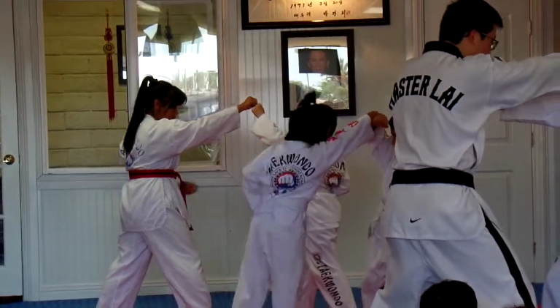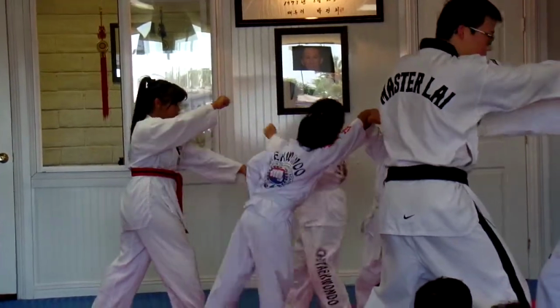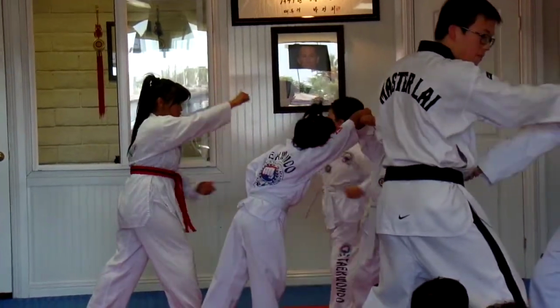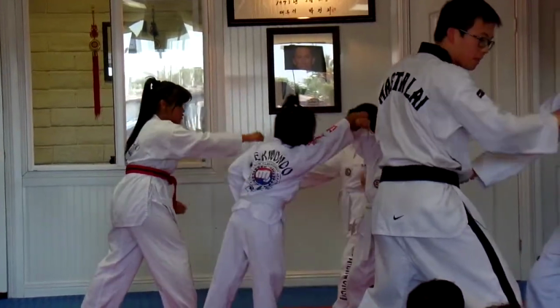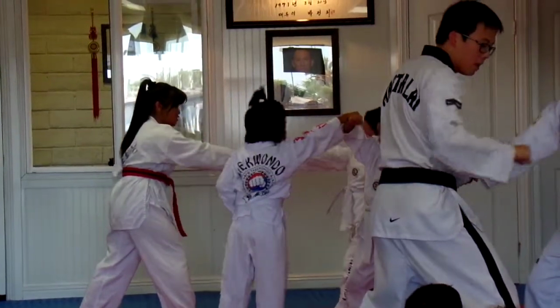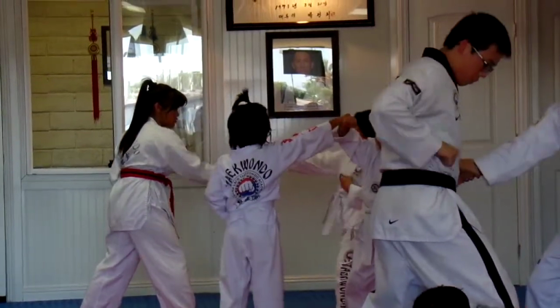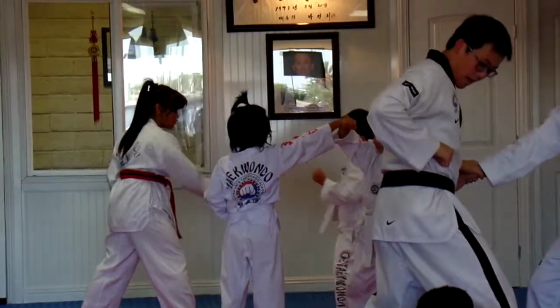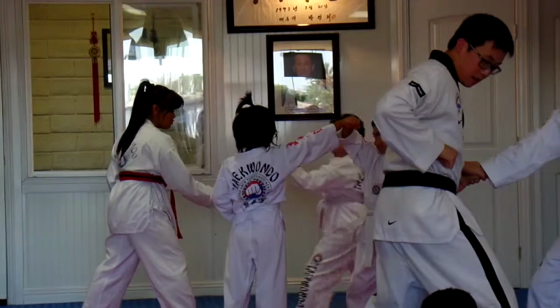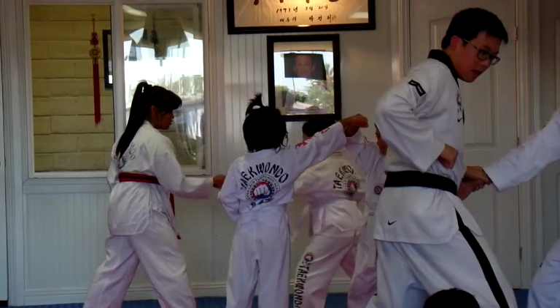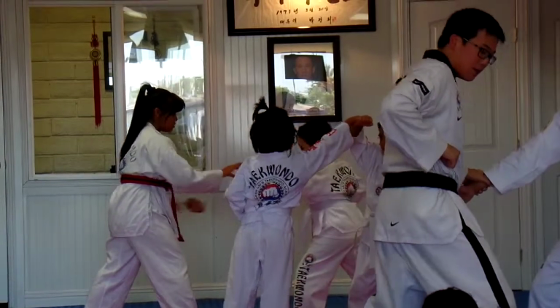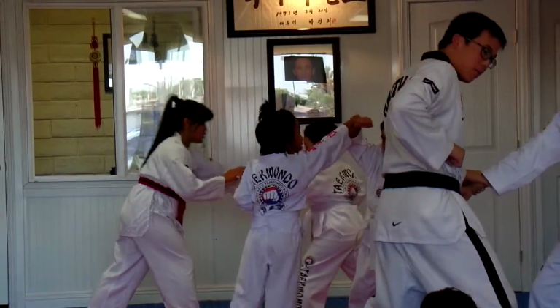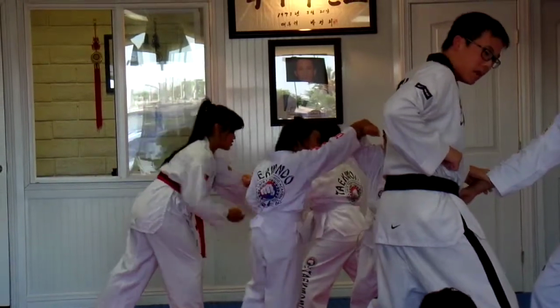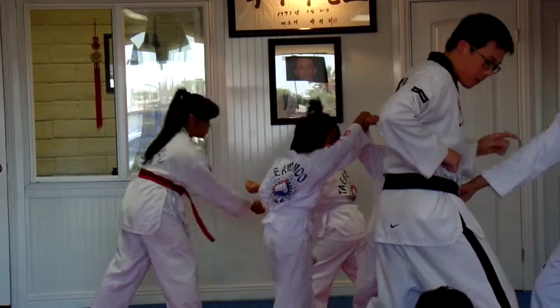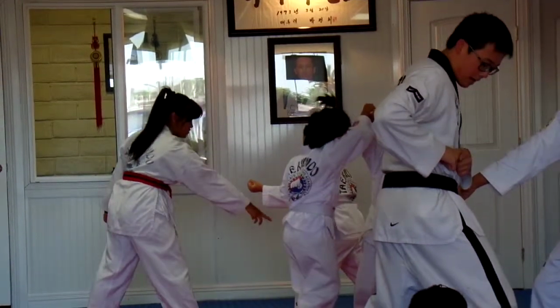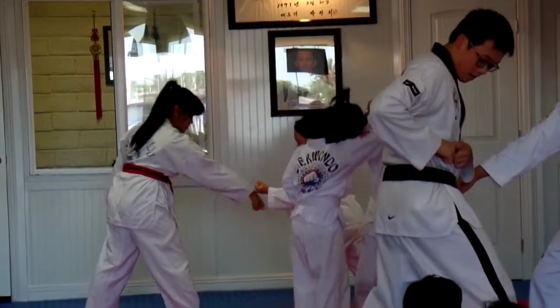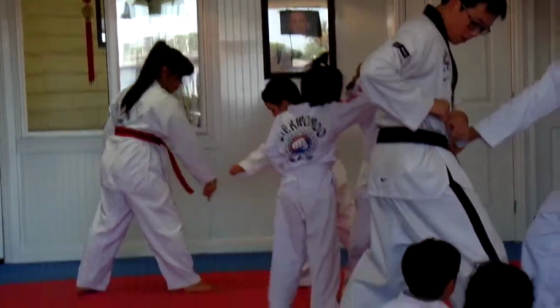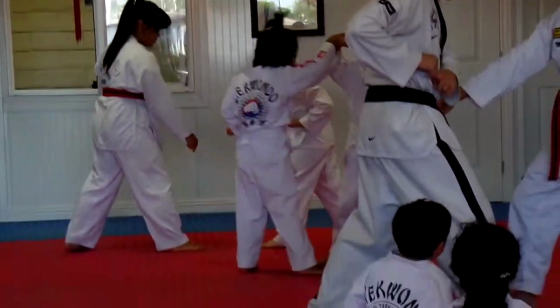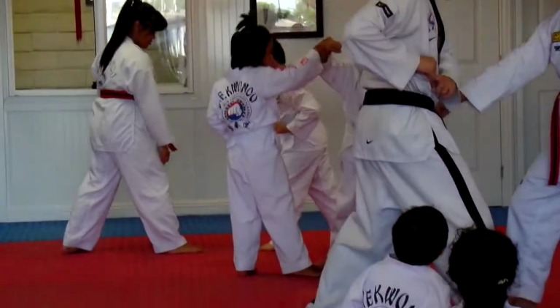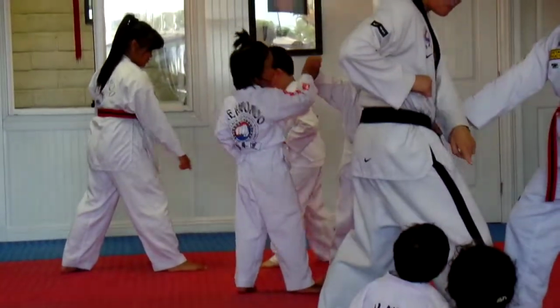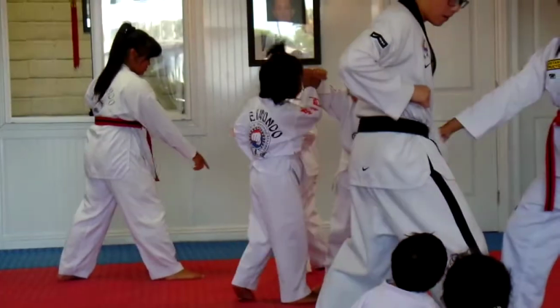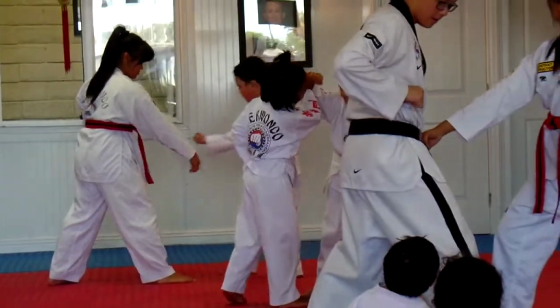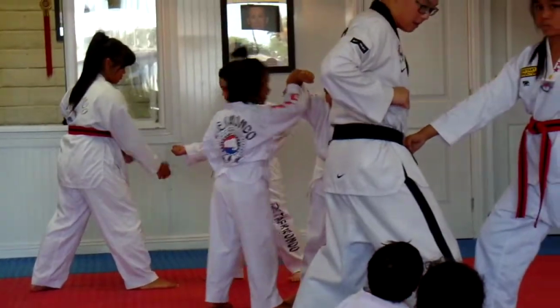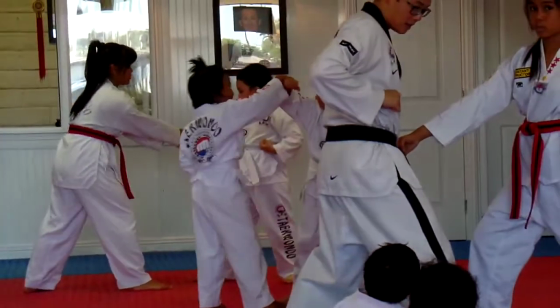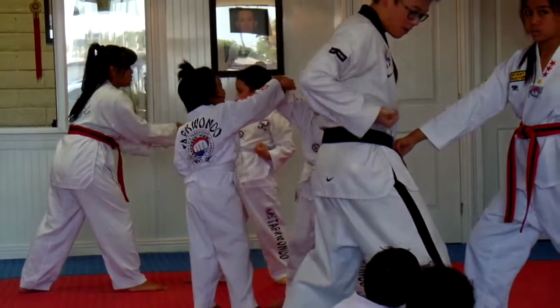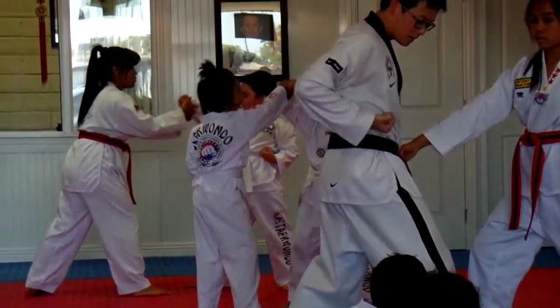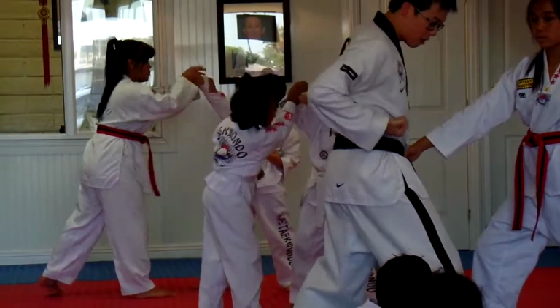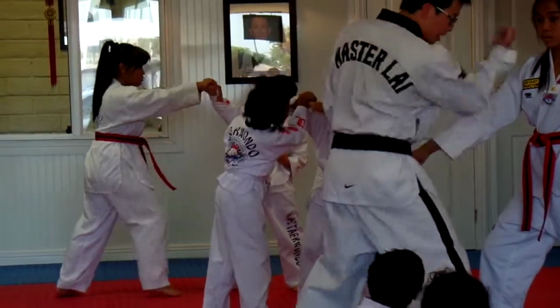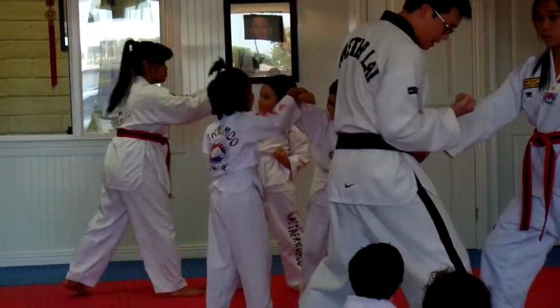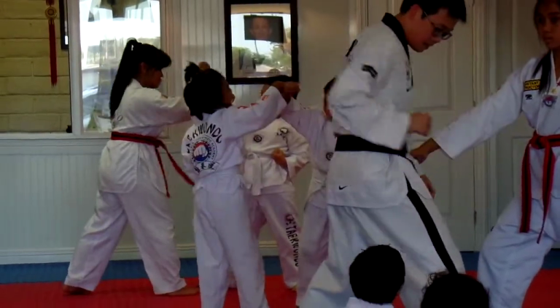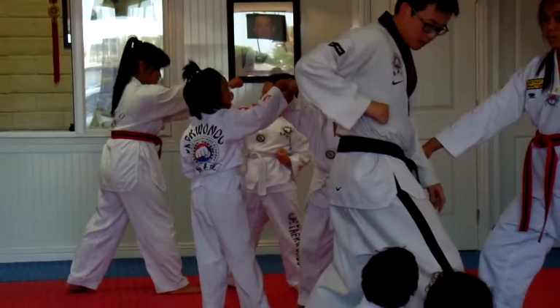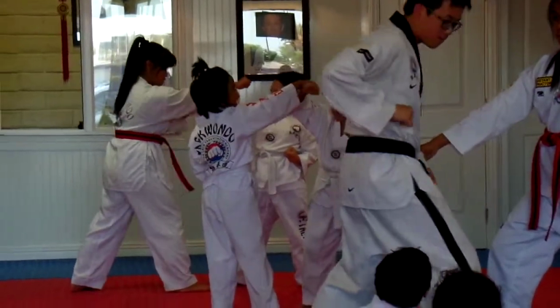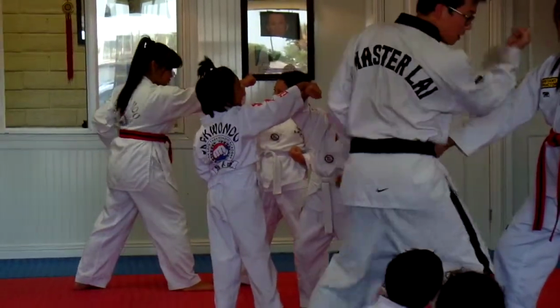You're going to grab and you're going to pull back. In order to set up your uppercut, your palm needs to be face down. So your uppercut does not go up straight like this — it turns.